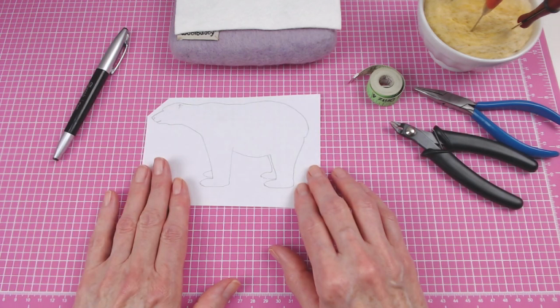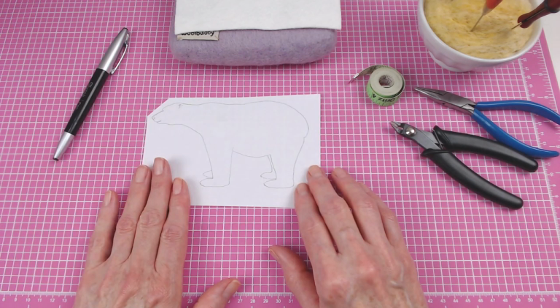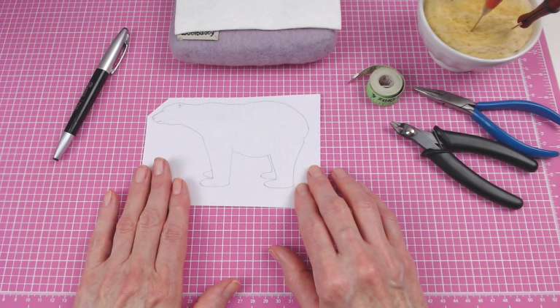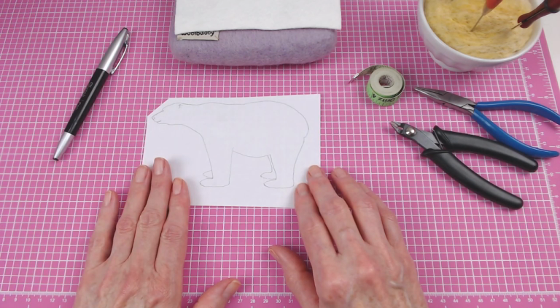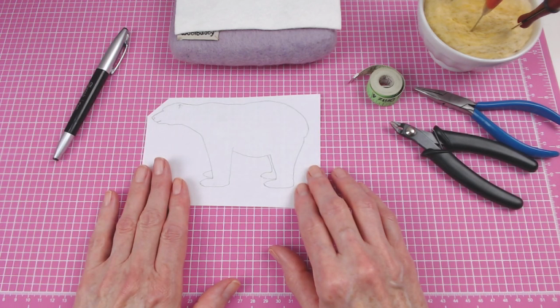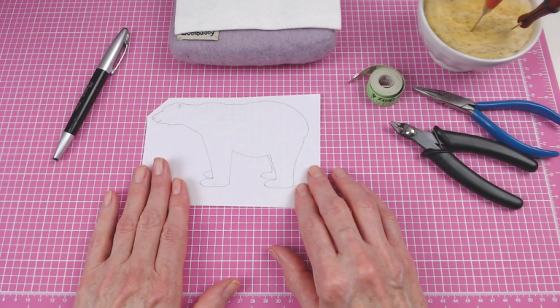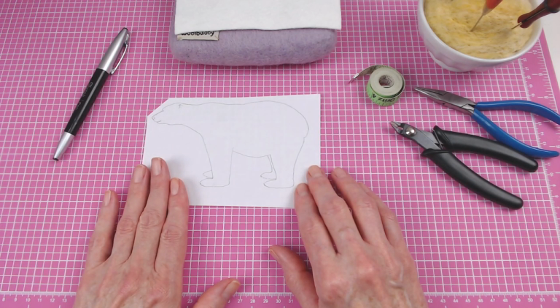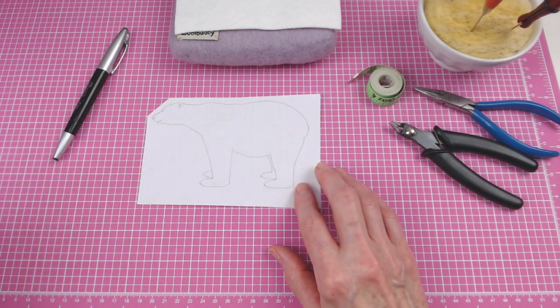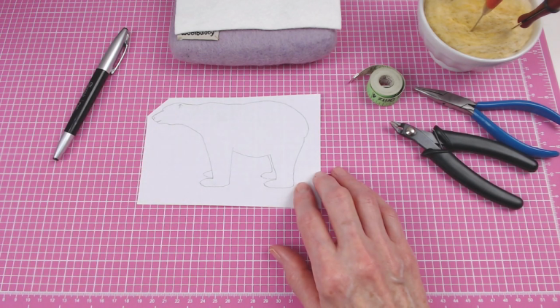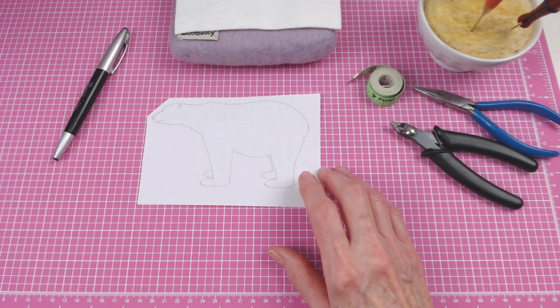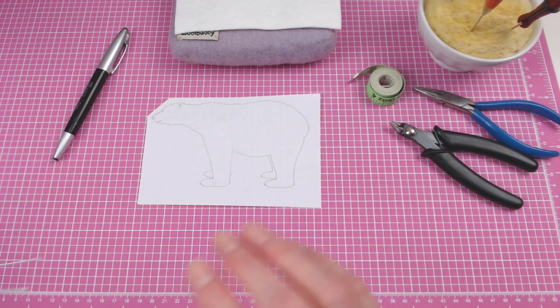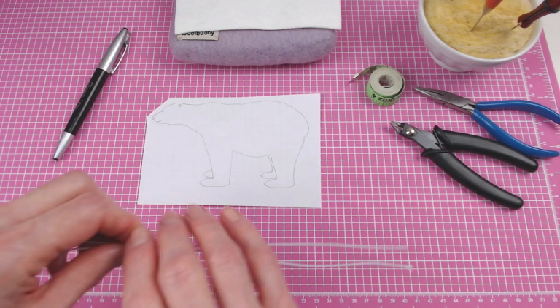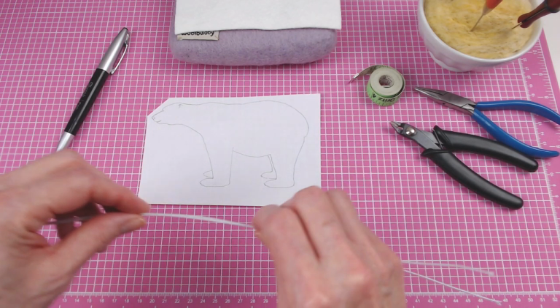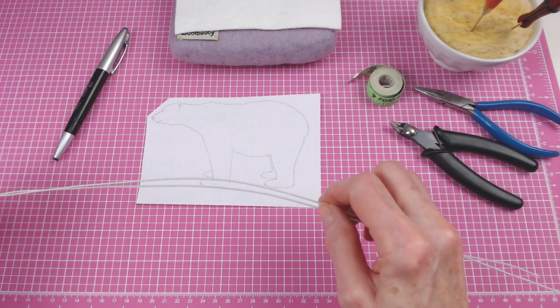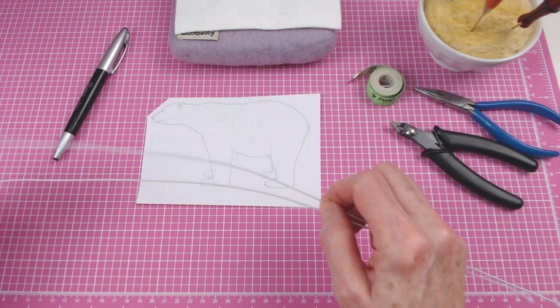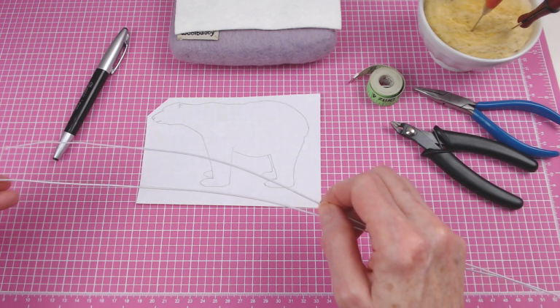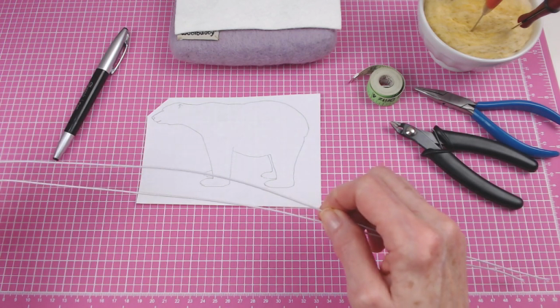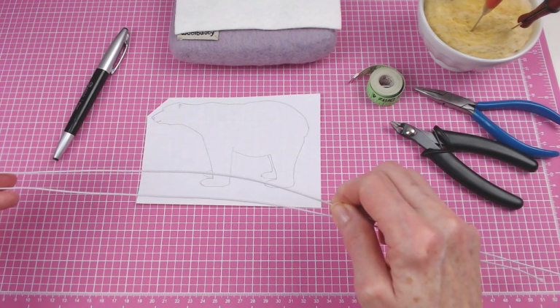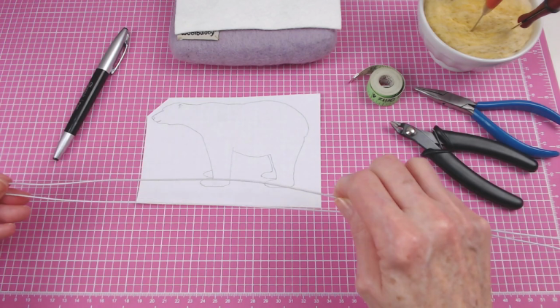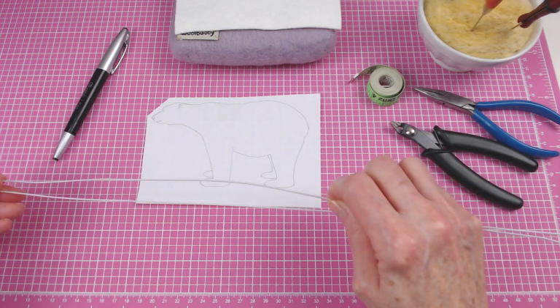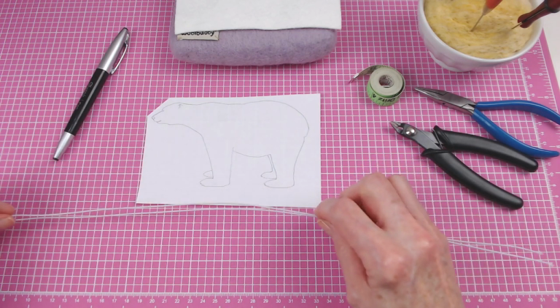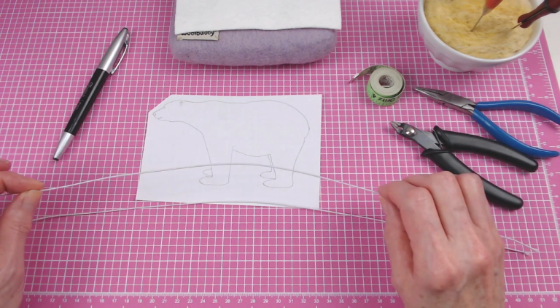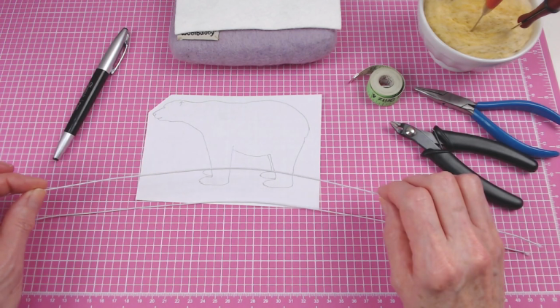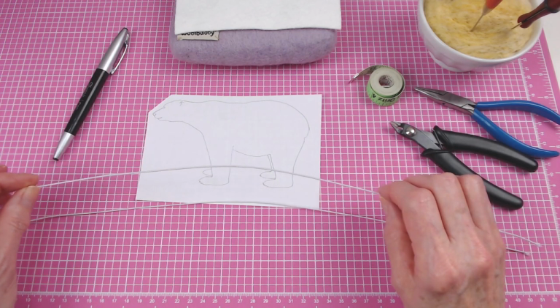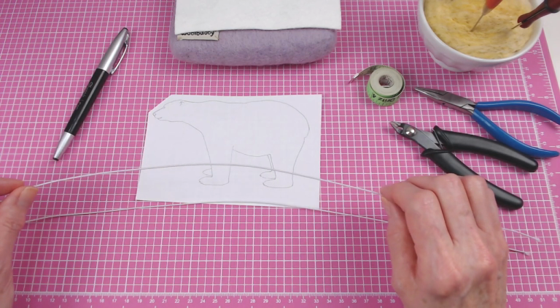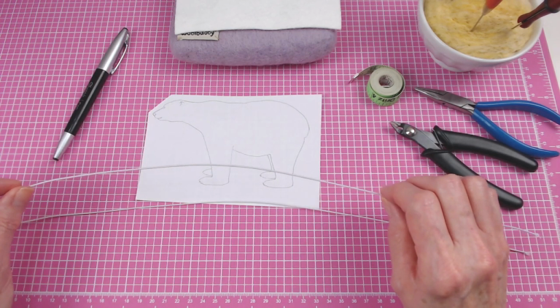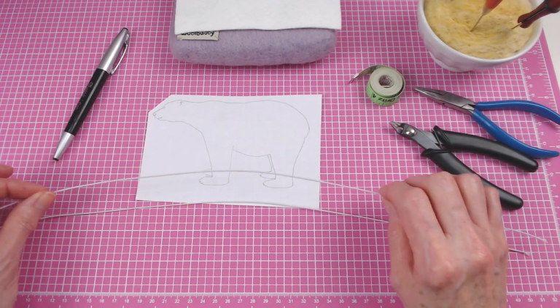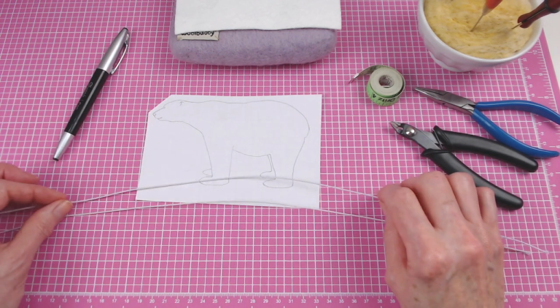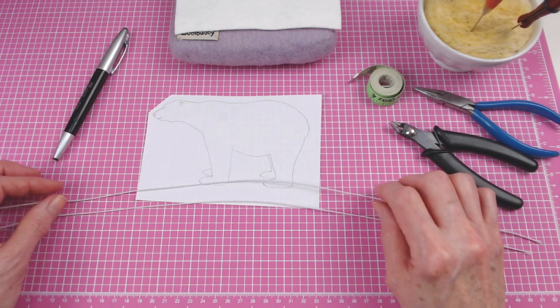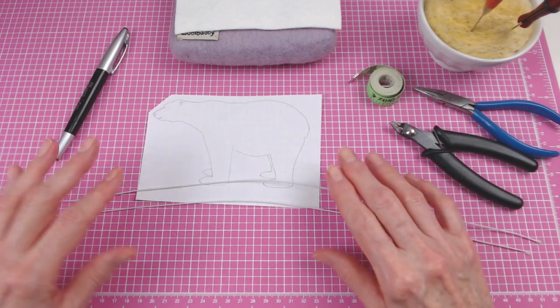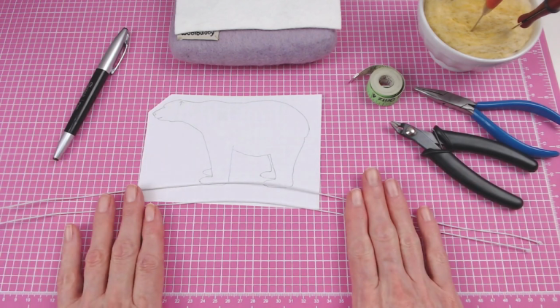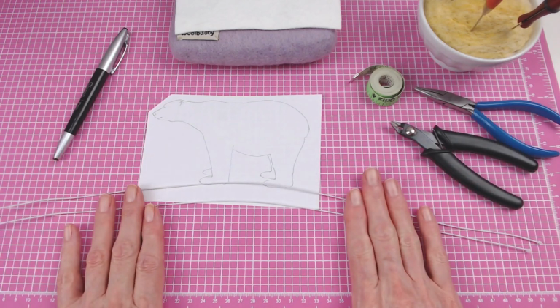The first thing I need to do is make an armature. I'm going to use some 22-gauge cloth-wrapped wire. I'm gonna cut these so I have one 16-inch and one 14-inch.